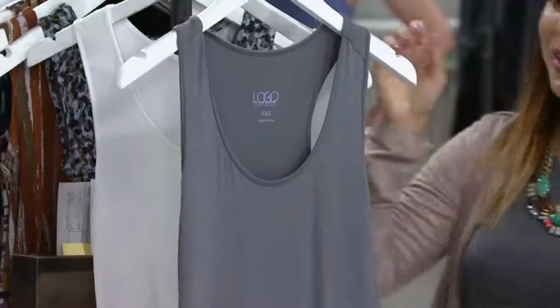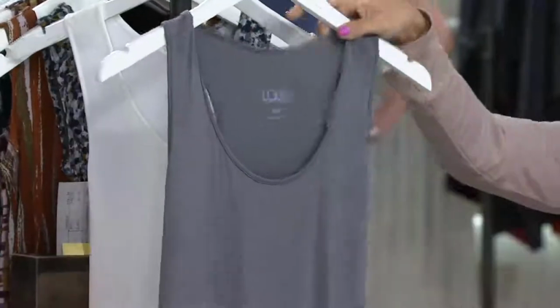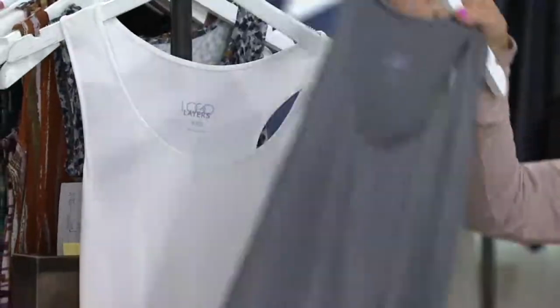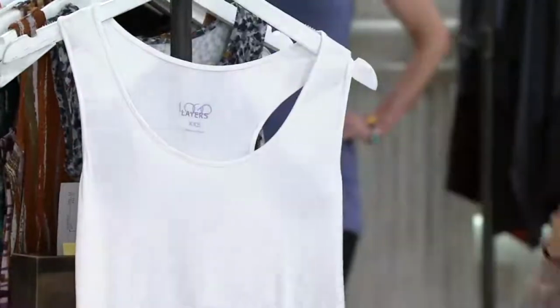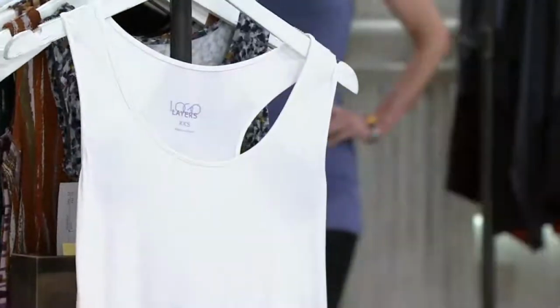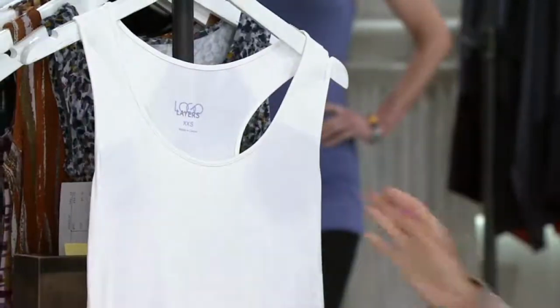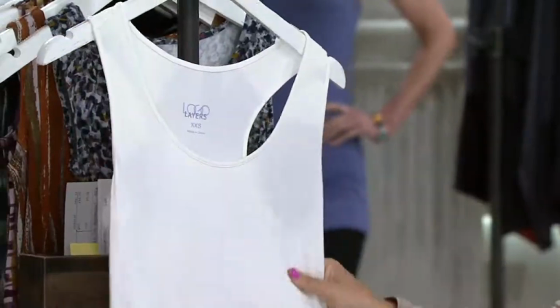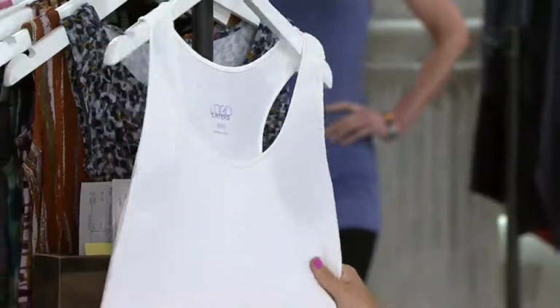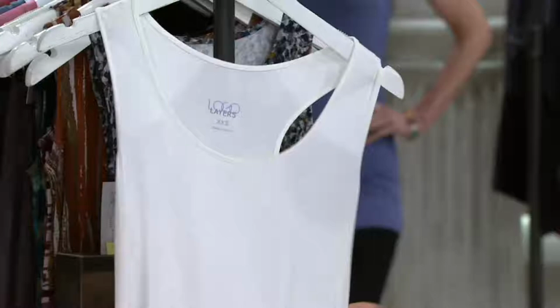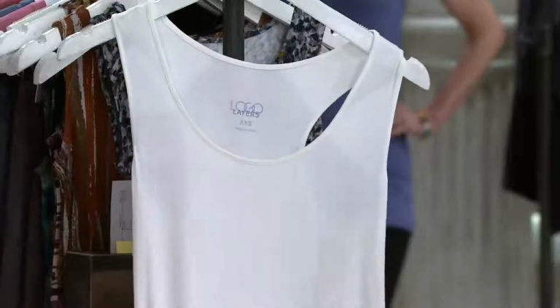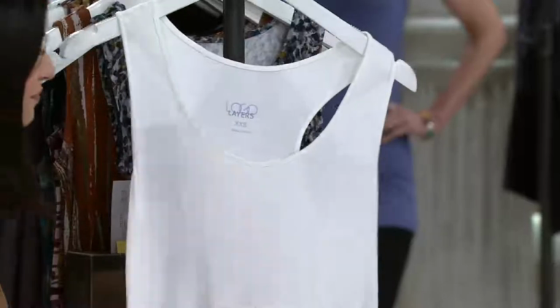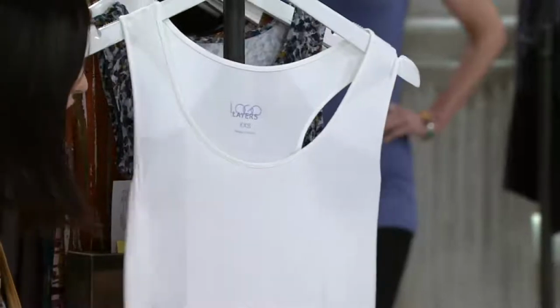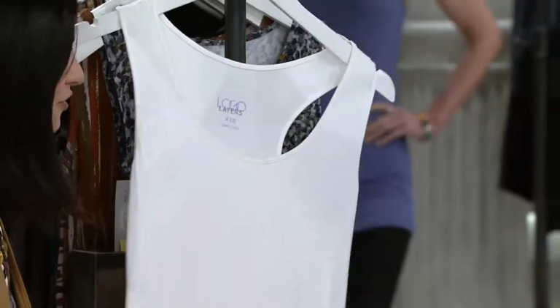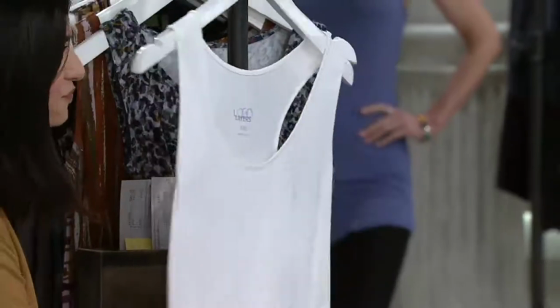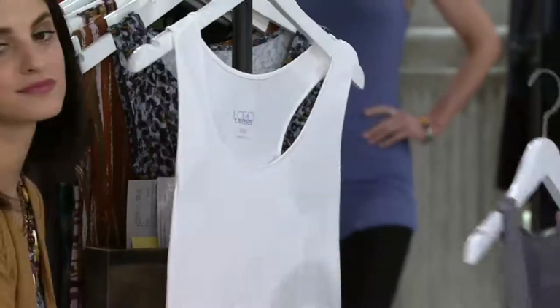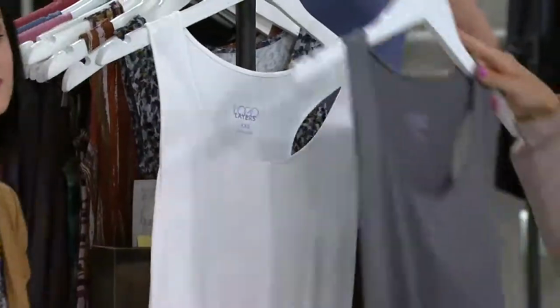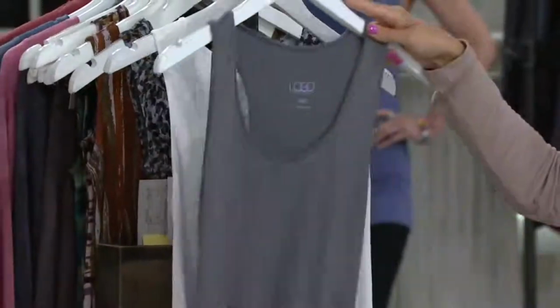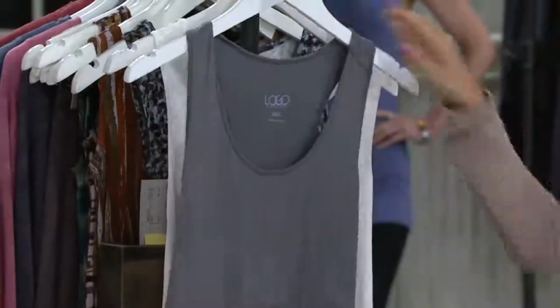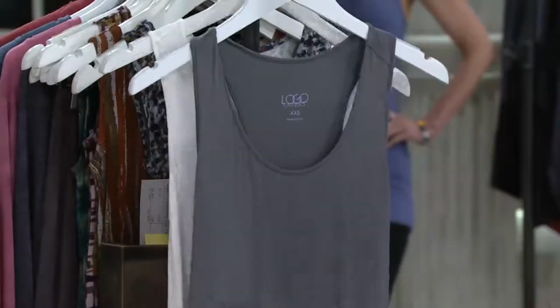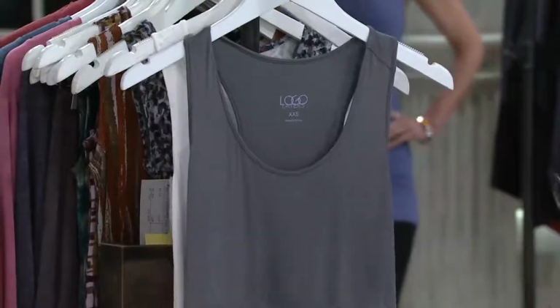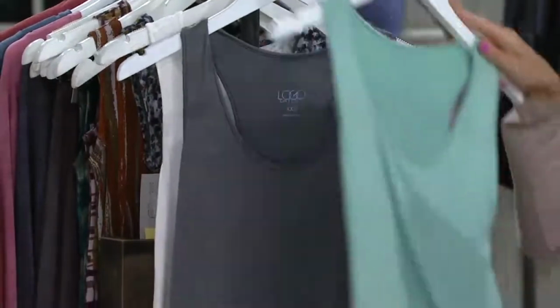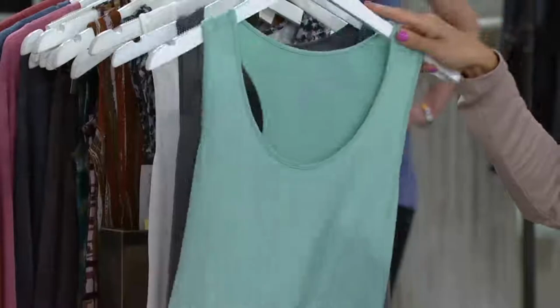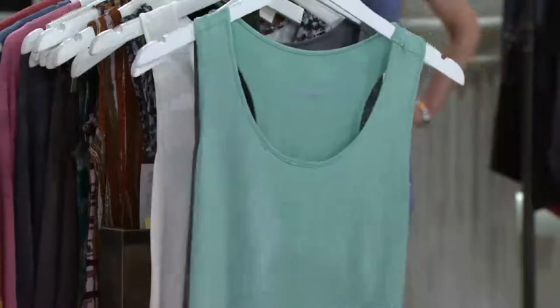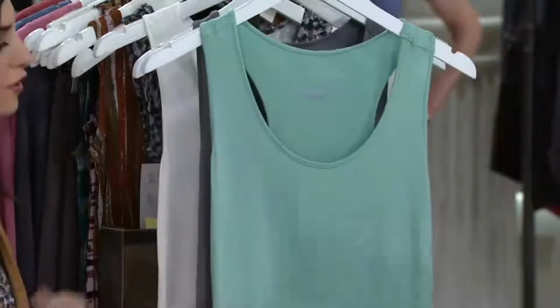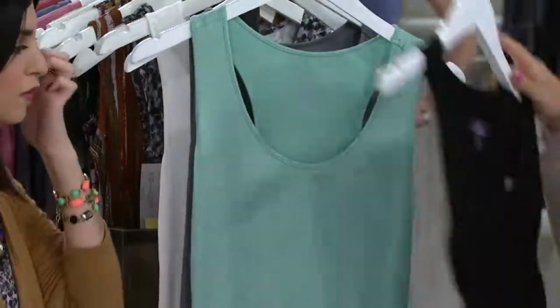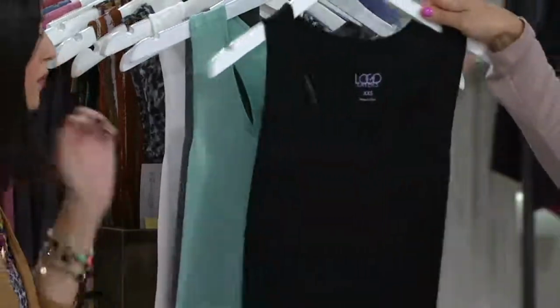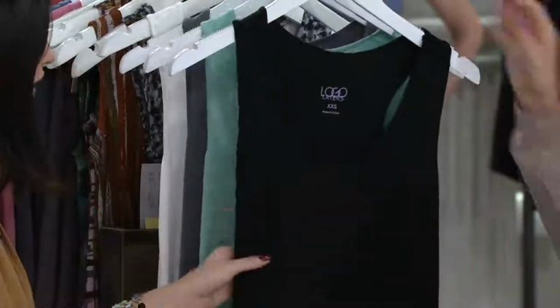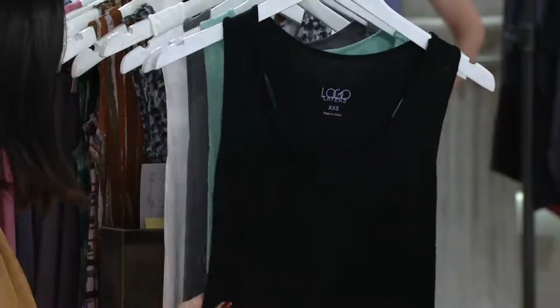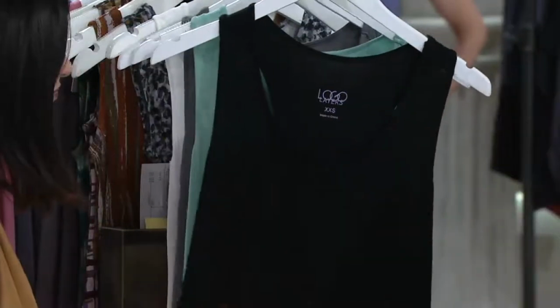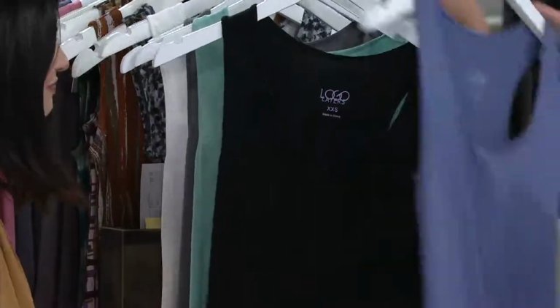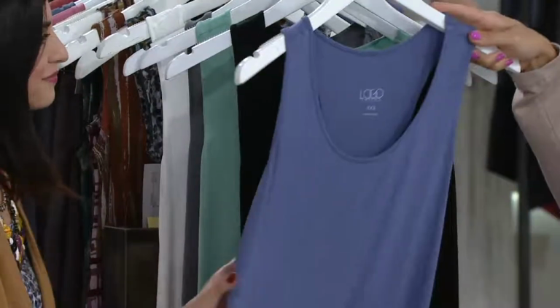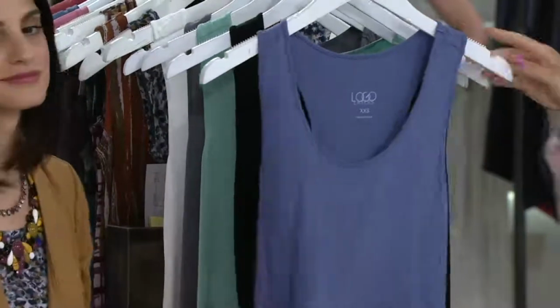We have one more — this is our pearl. Very limited in the pearl, only extra extra small and extra small available. So there's your steel gray, Cozumel blue, black — your must have — and then your dusty periwinkle.